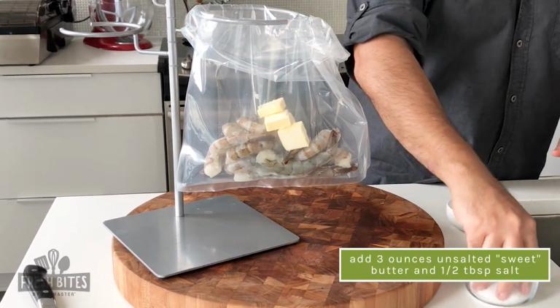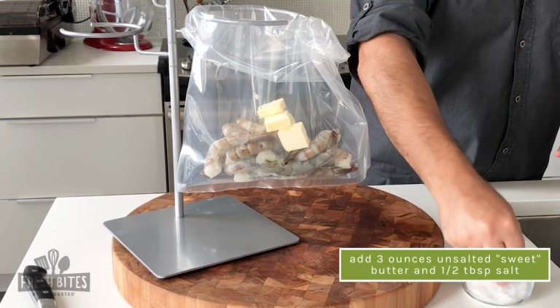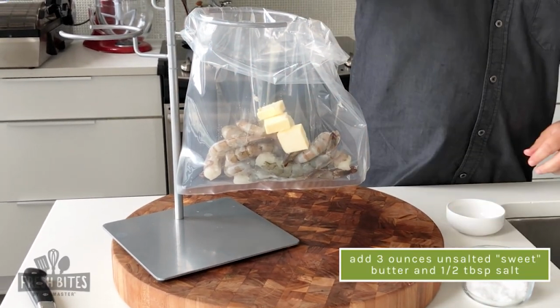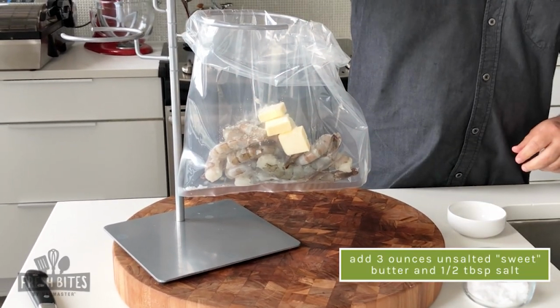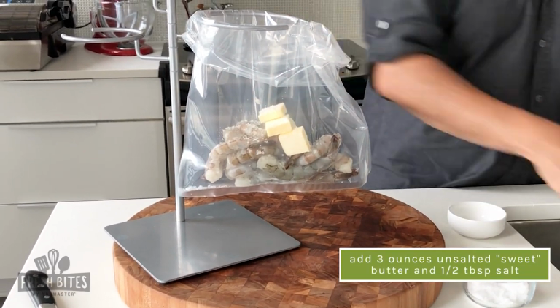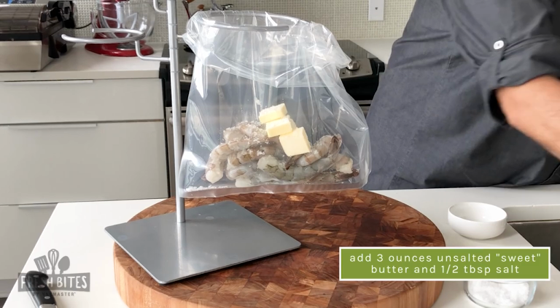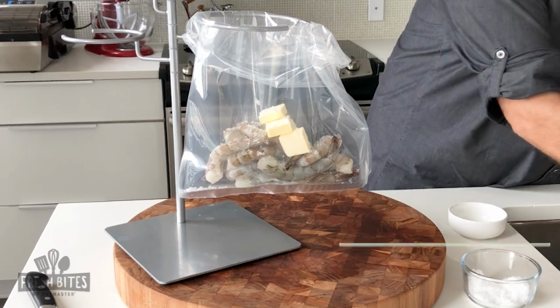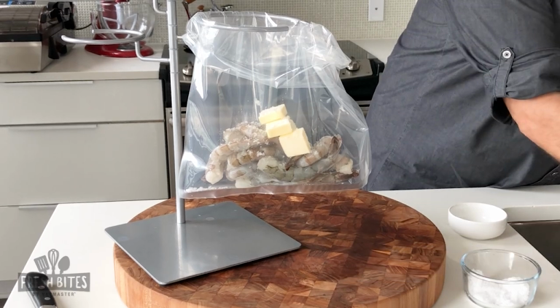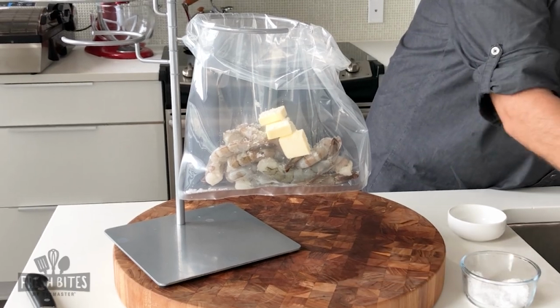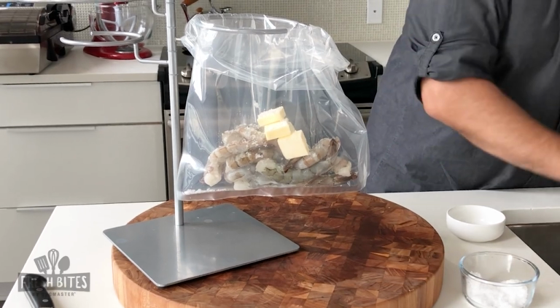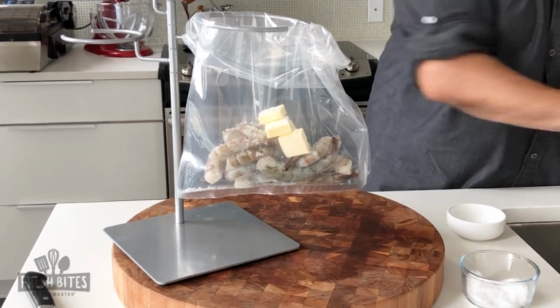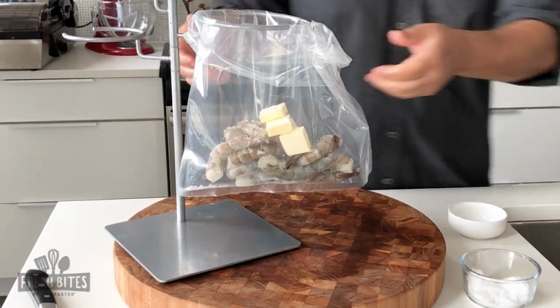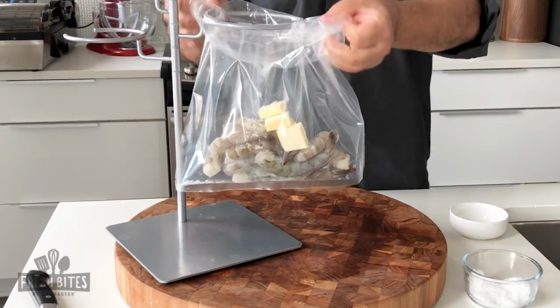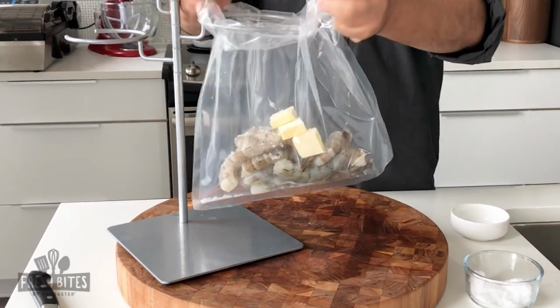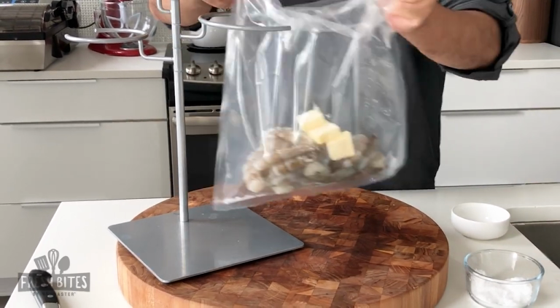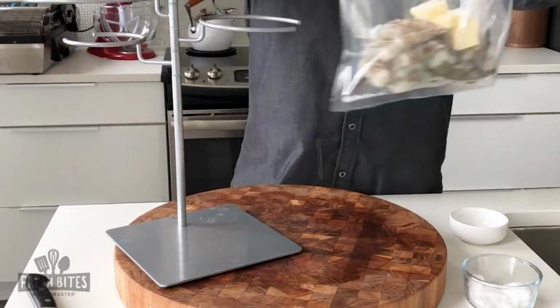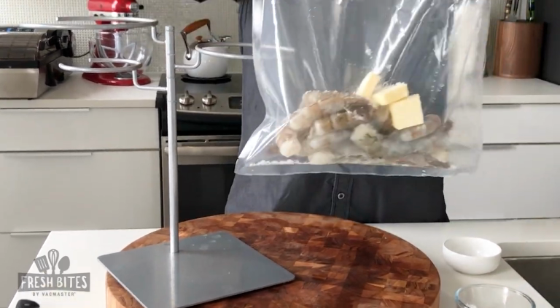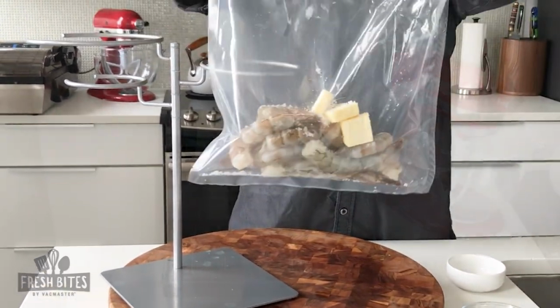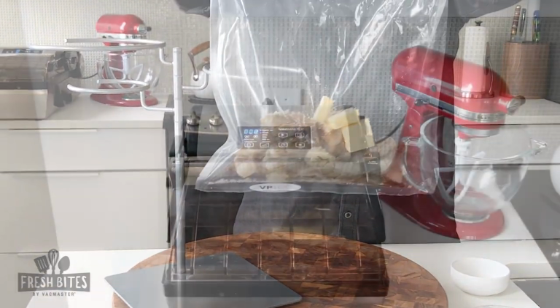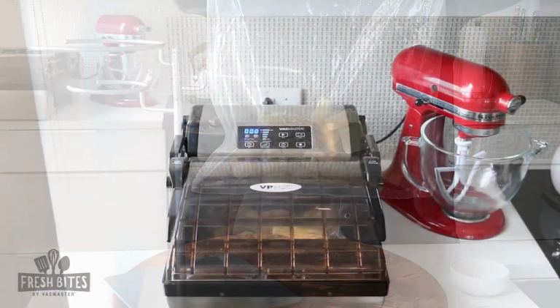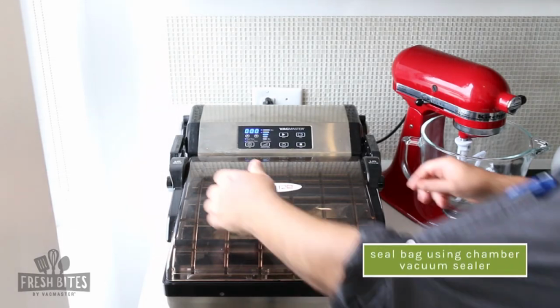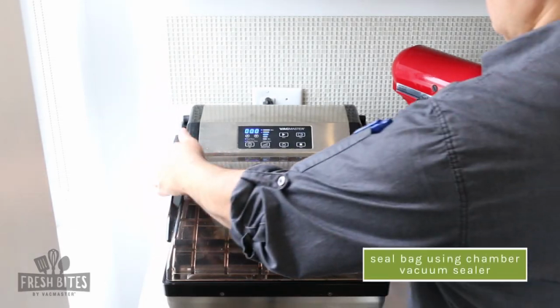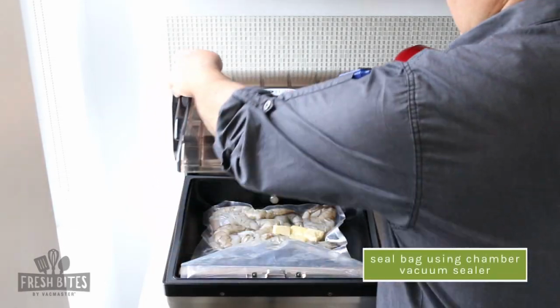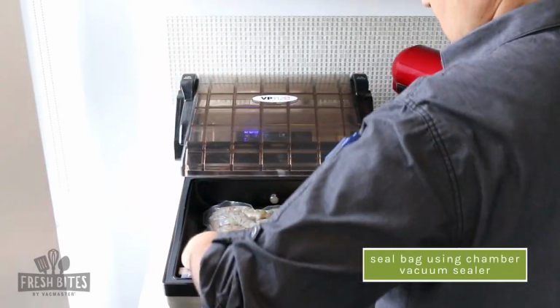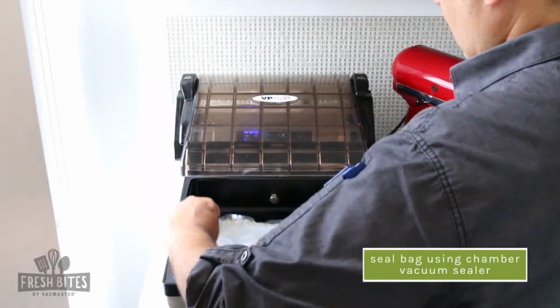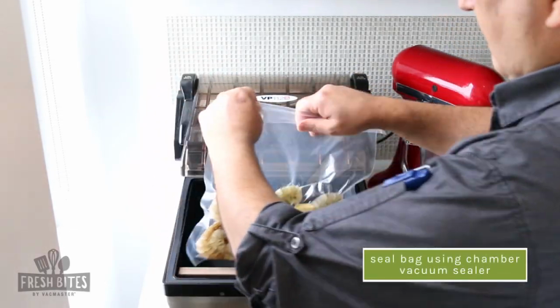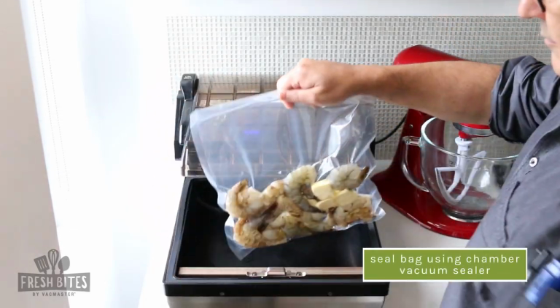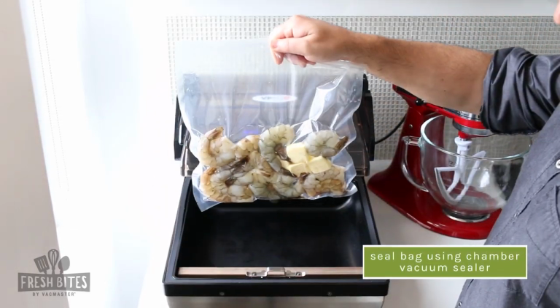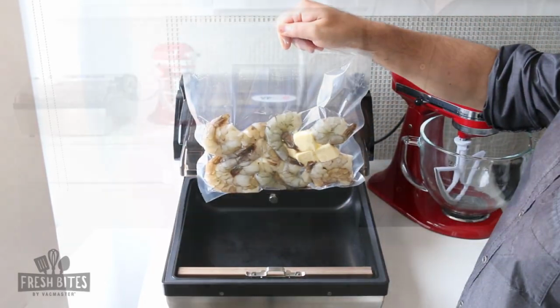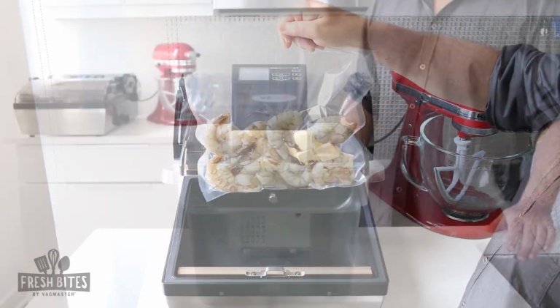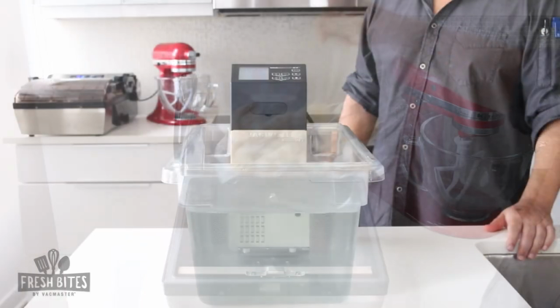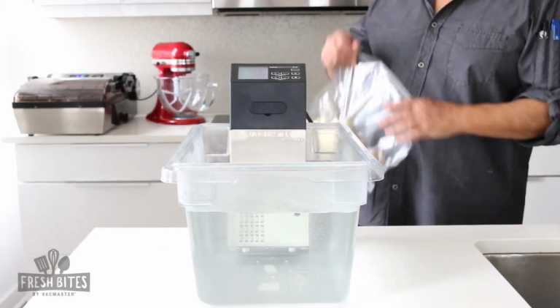Just go ahead and throw them in a bag — for every about two pounds of shrimp, I like to add a couple tablespoons of butter and a hair of salt, and then go ahead and chamber seal those up.